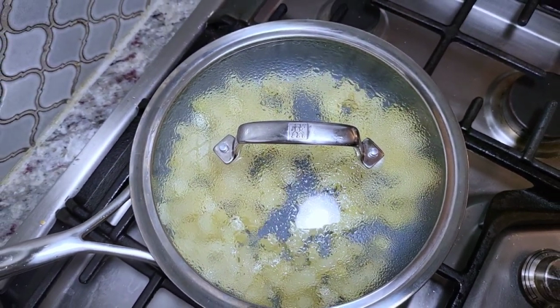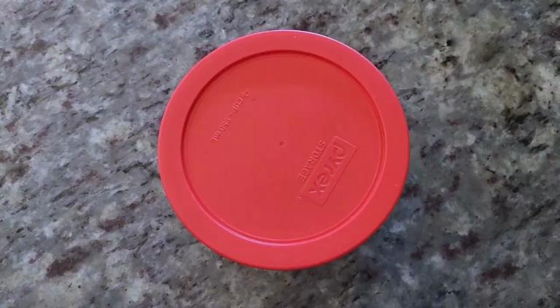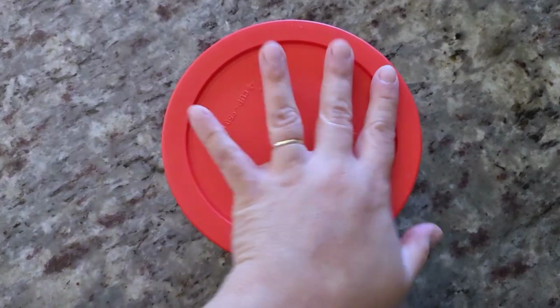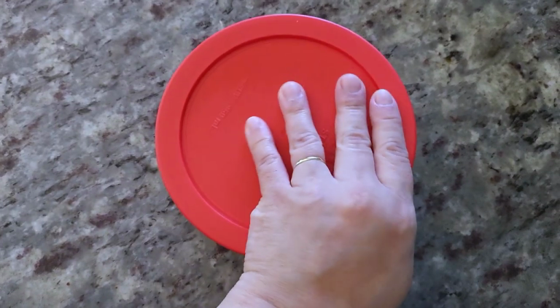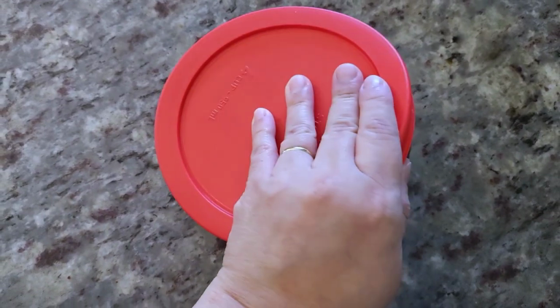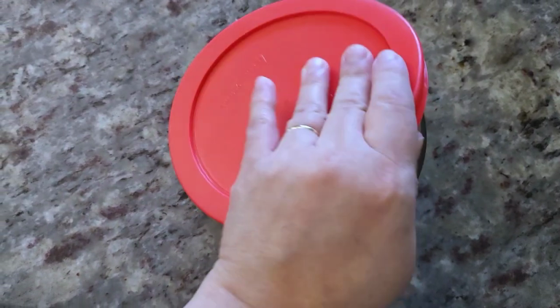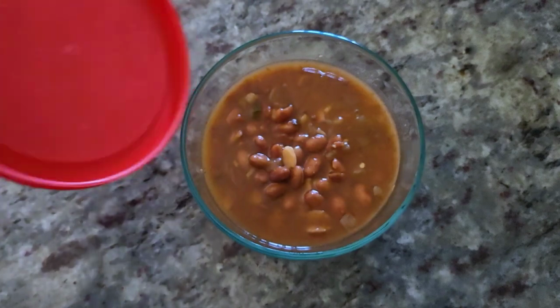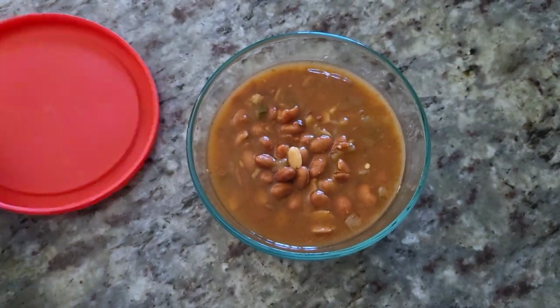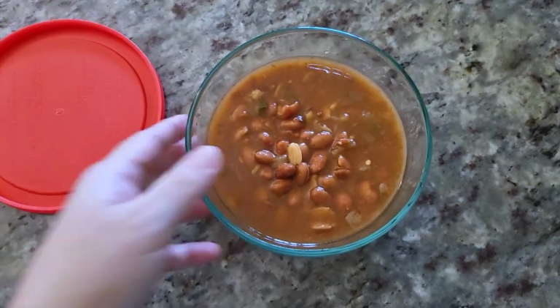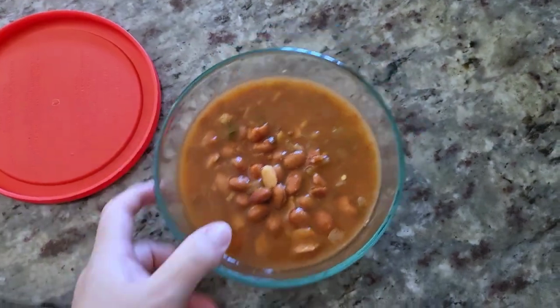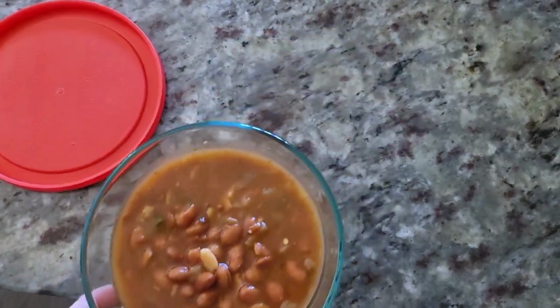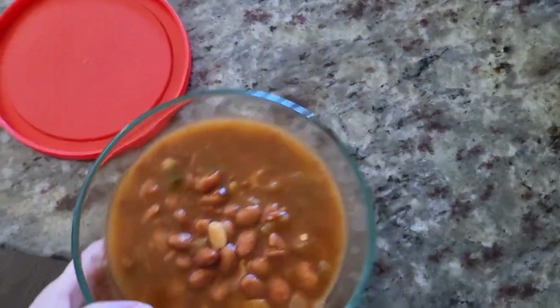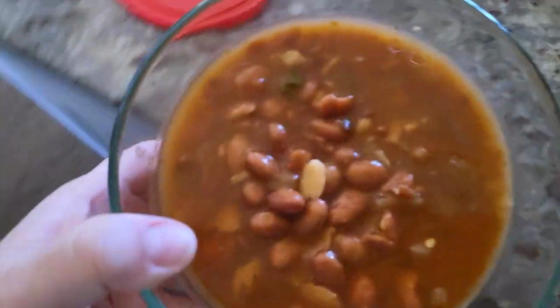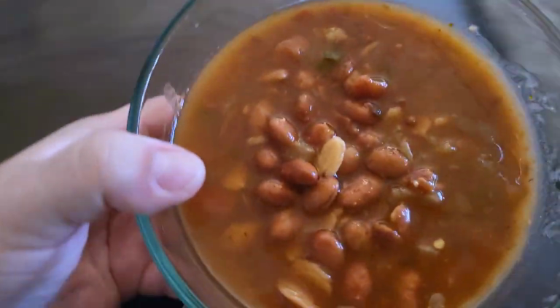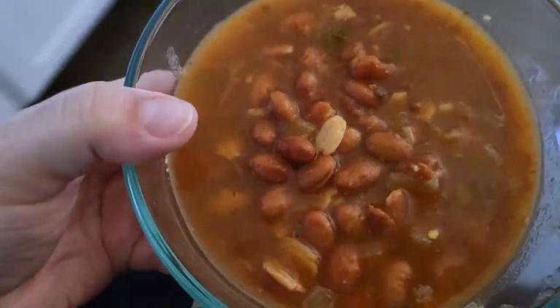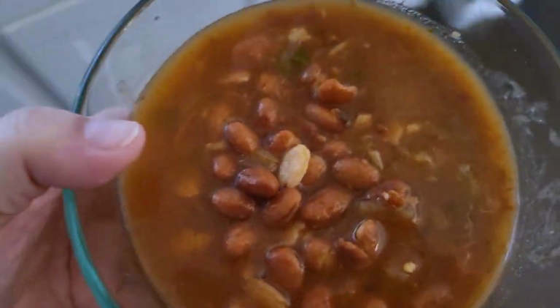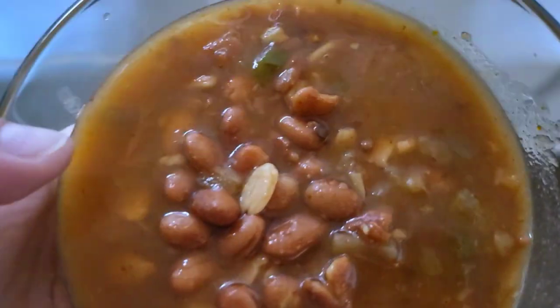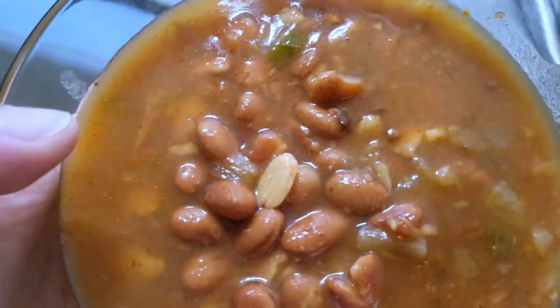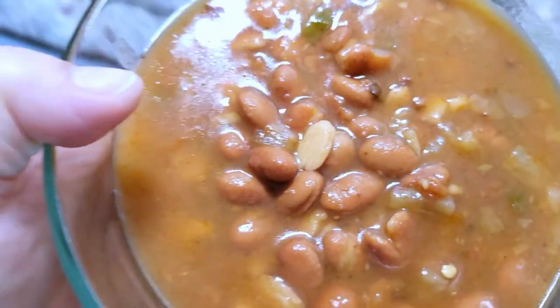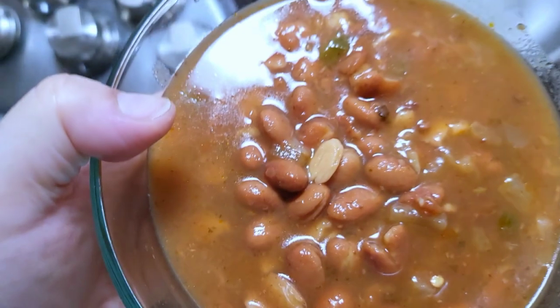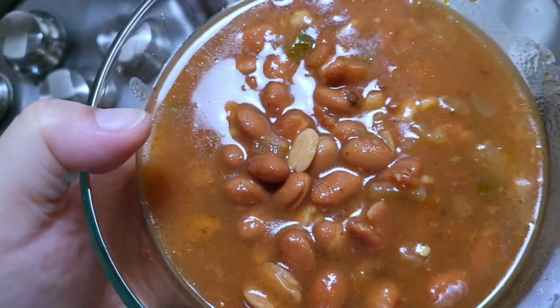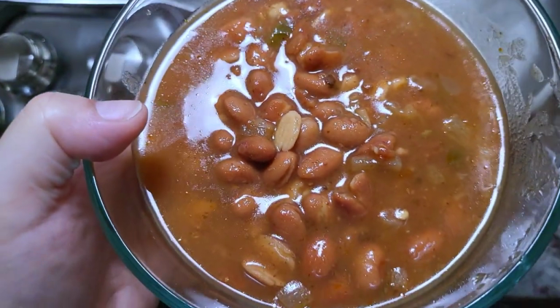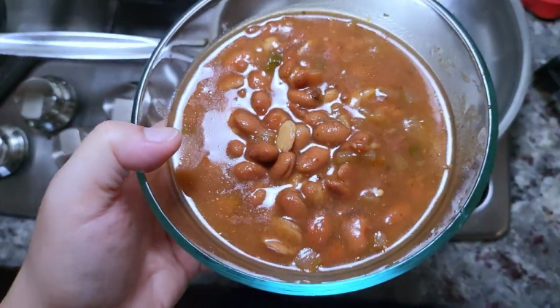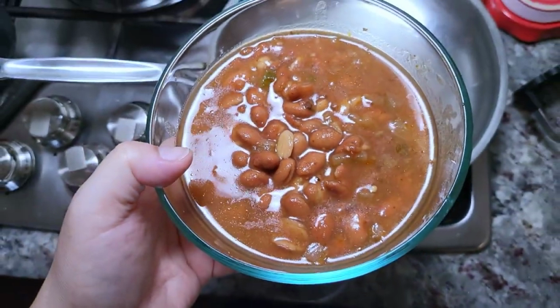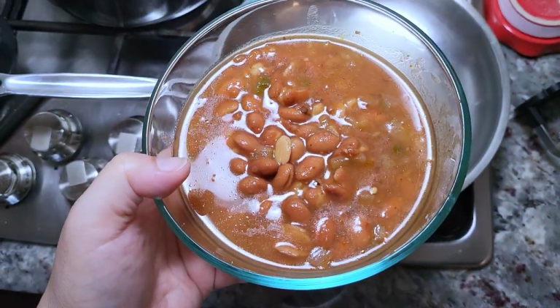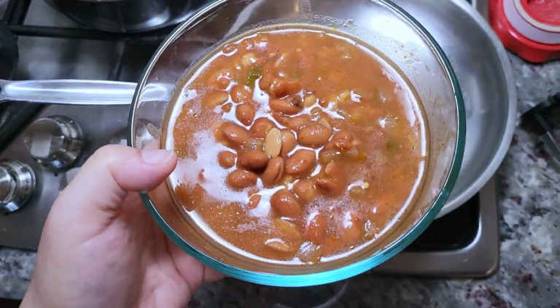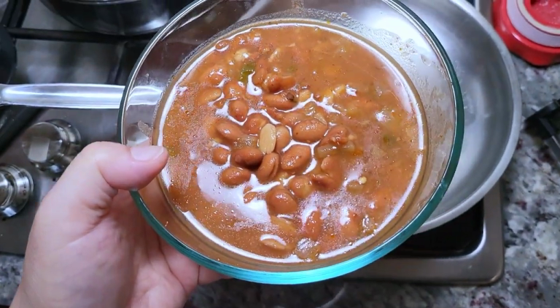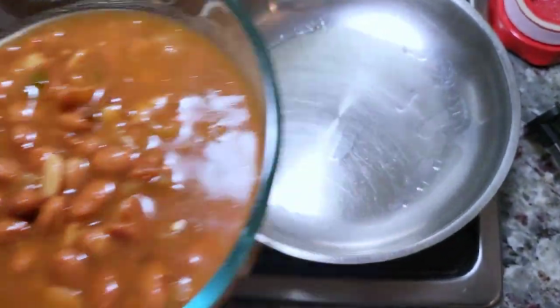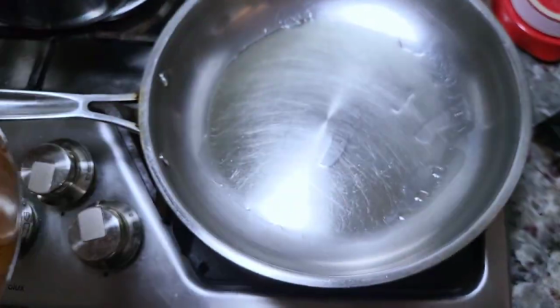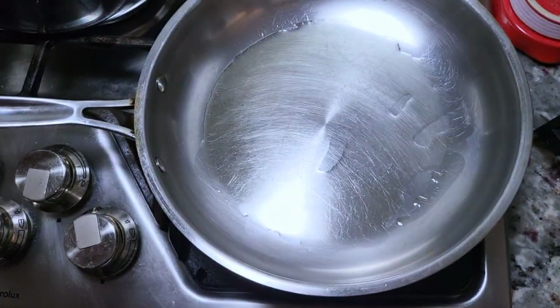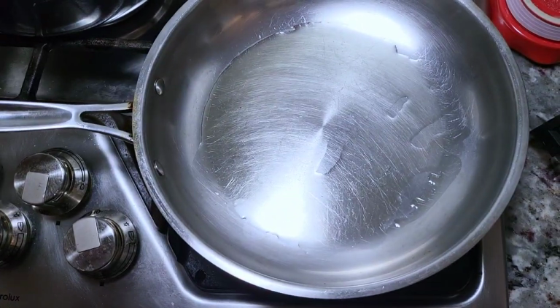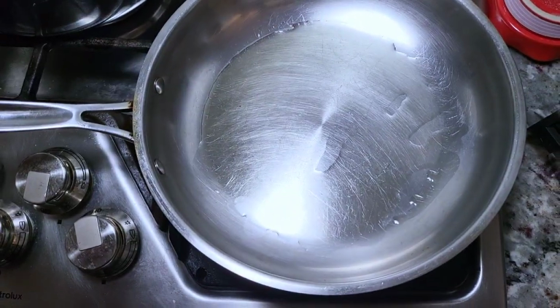Today I'm working with leftover beans. These are charro beans that are seasoned very well and I'm just going to heat them in a preheated pan with a little bit of cooking oil. You want to make sure the oil is preheated as well.